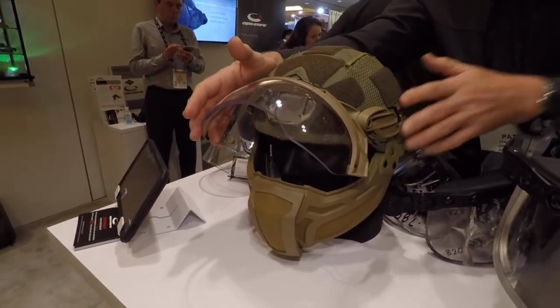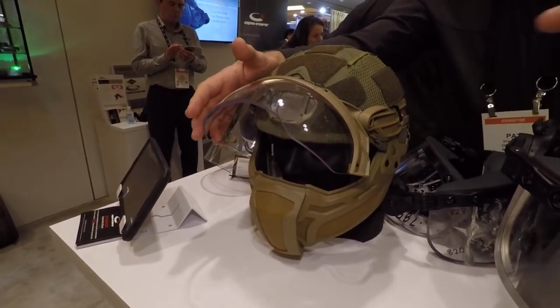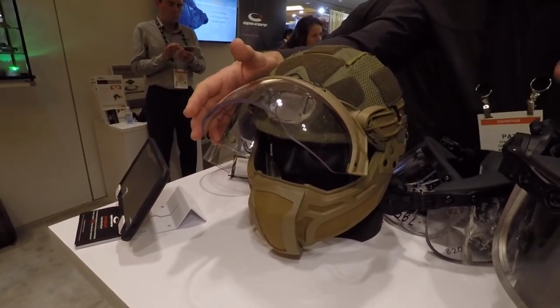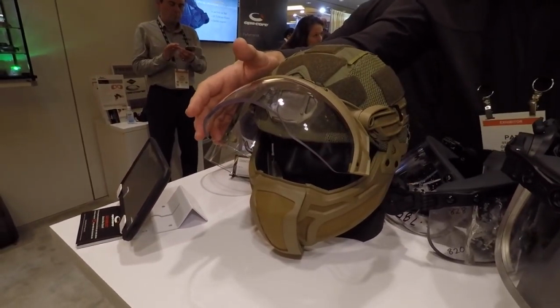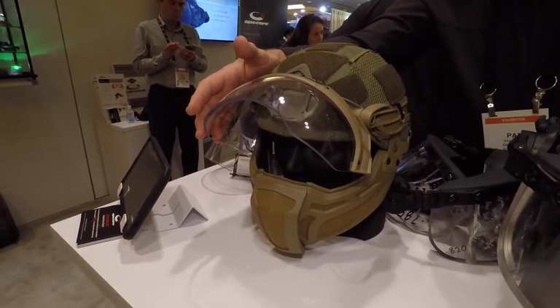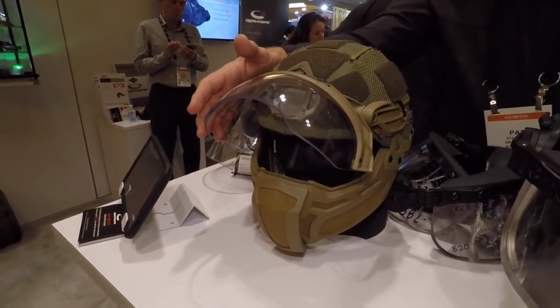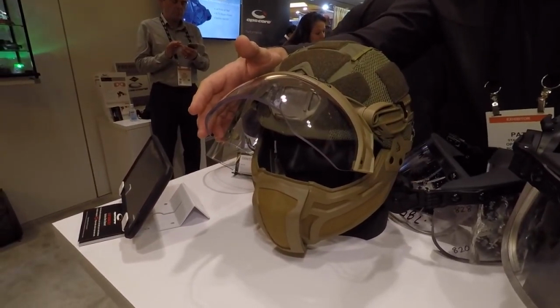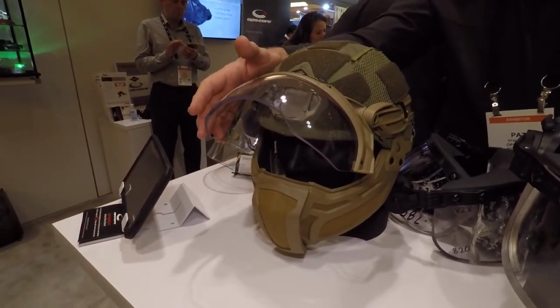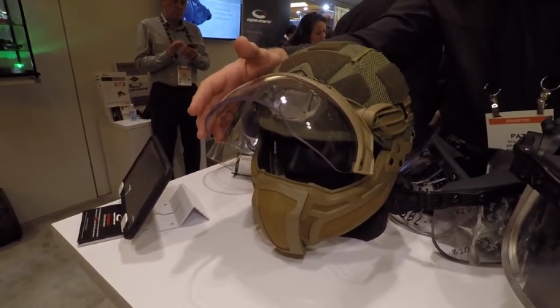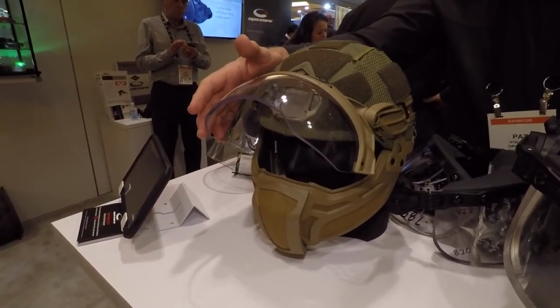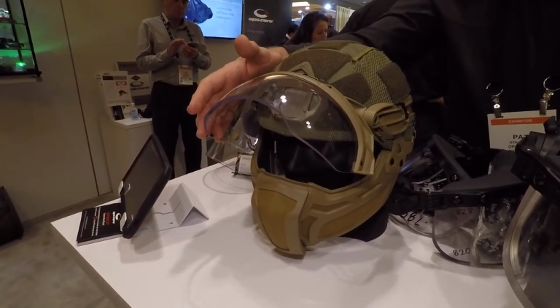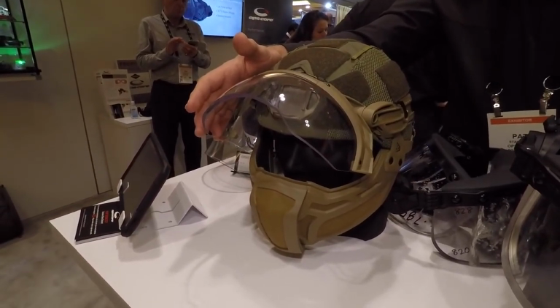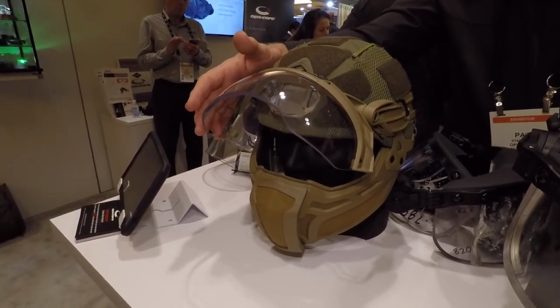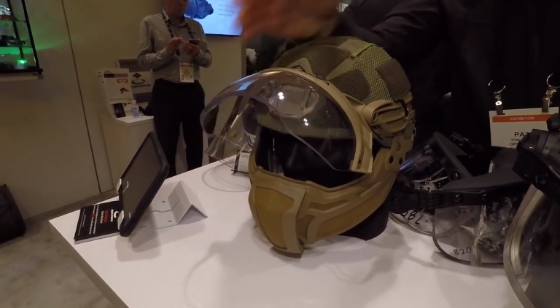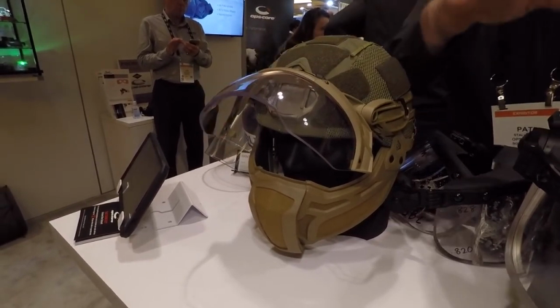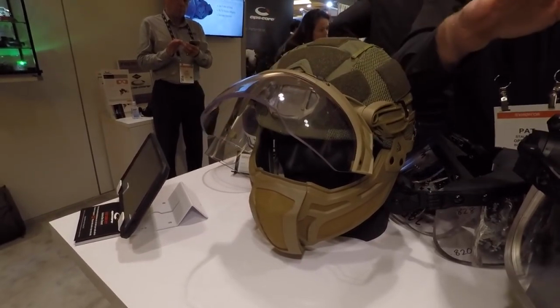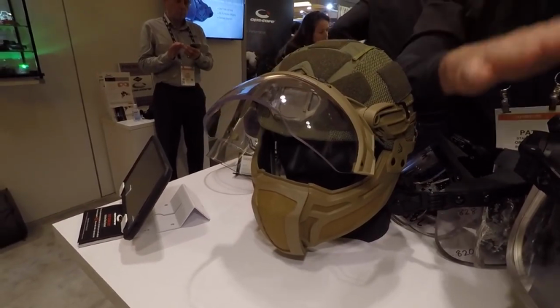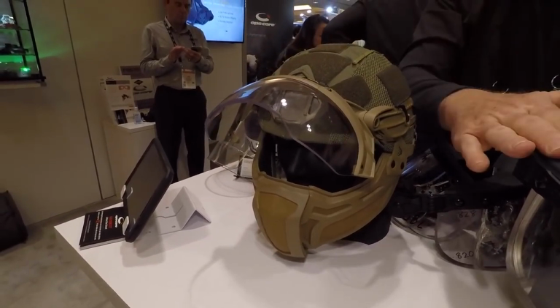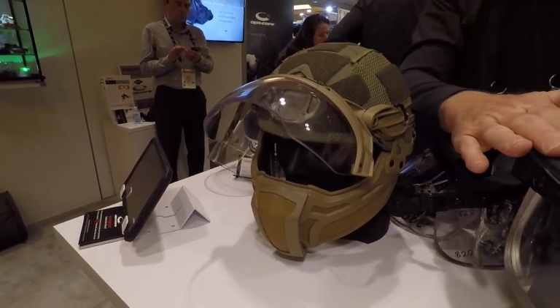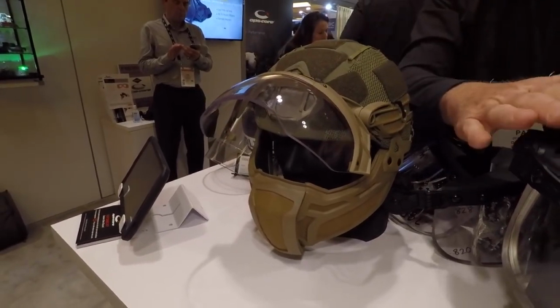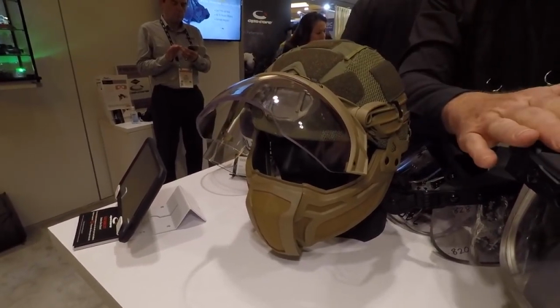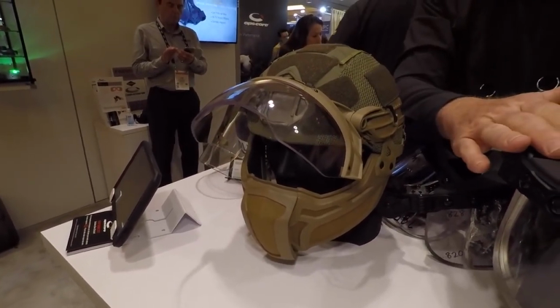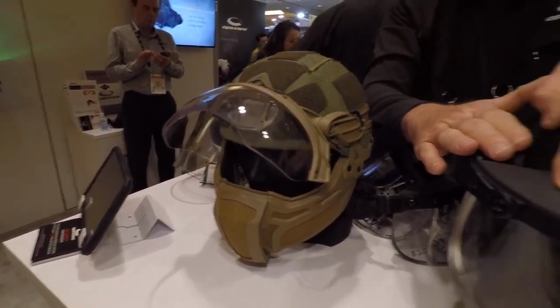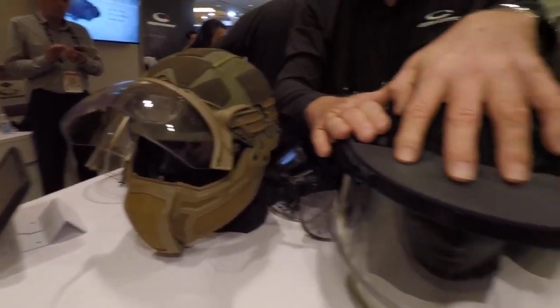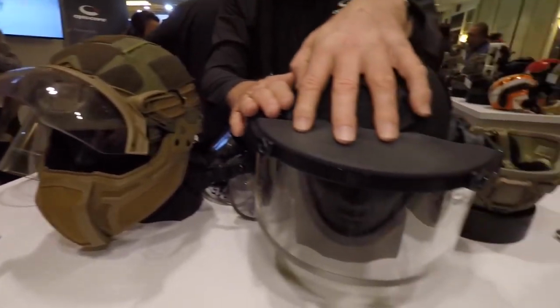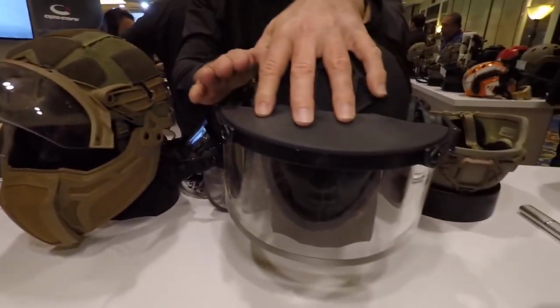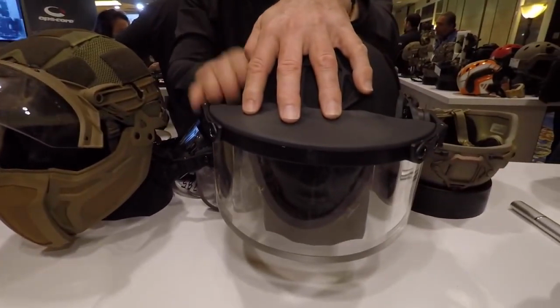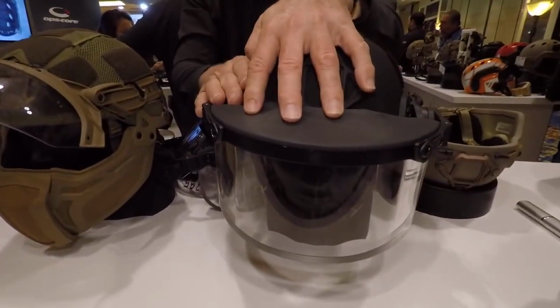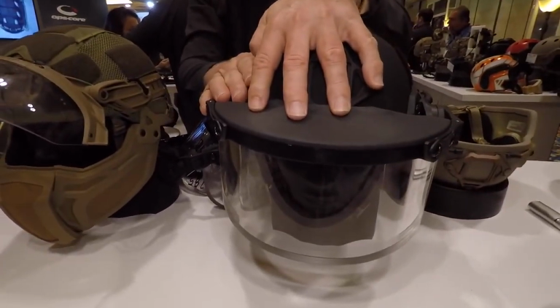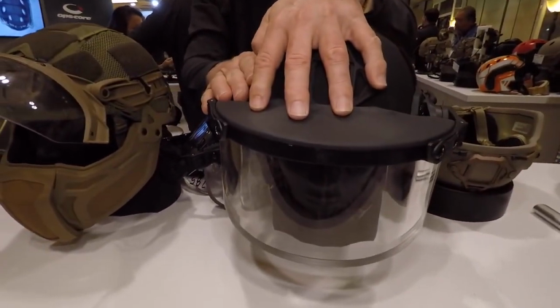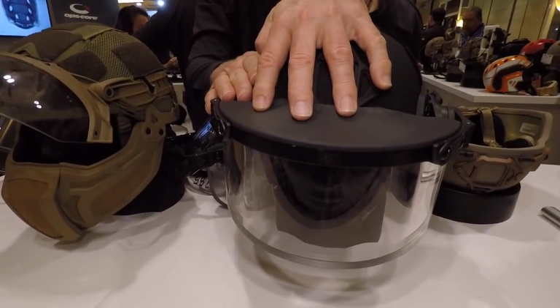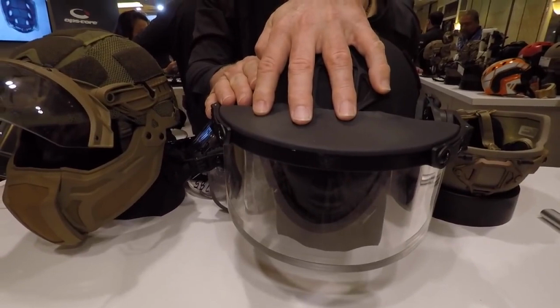So if you're in an entry operation or you're a law enforcement officer in an unknown situation — an active shooter — you want to have this kind of protection for that instance.